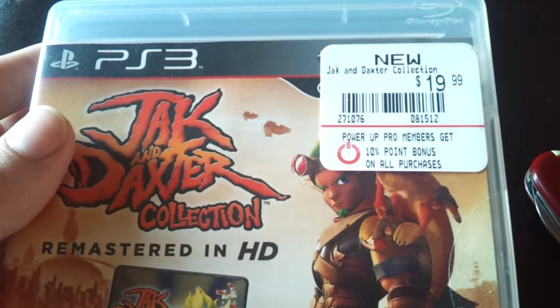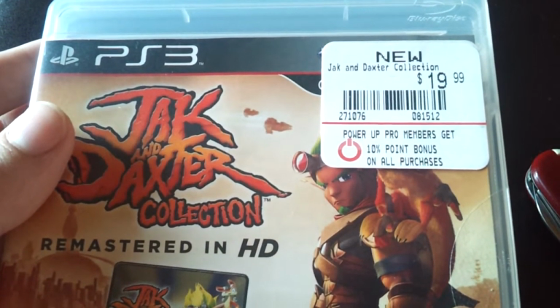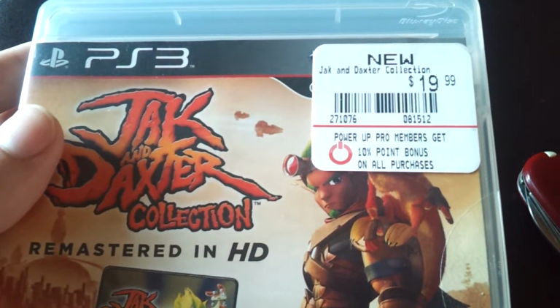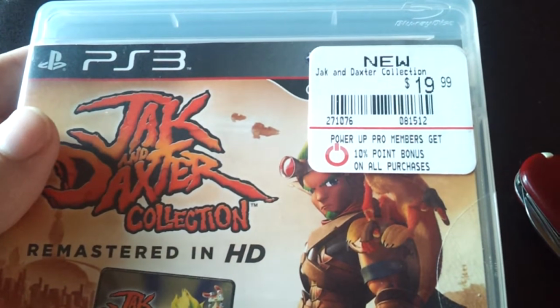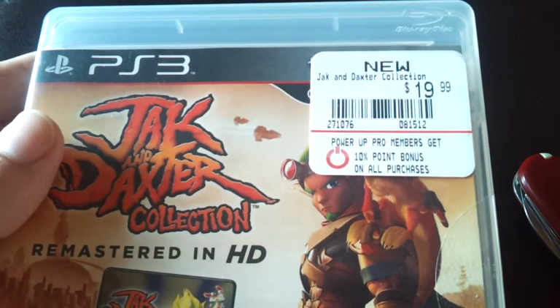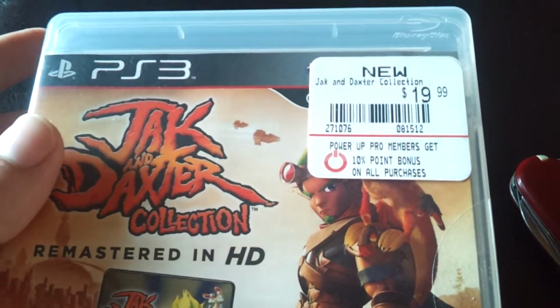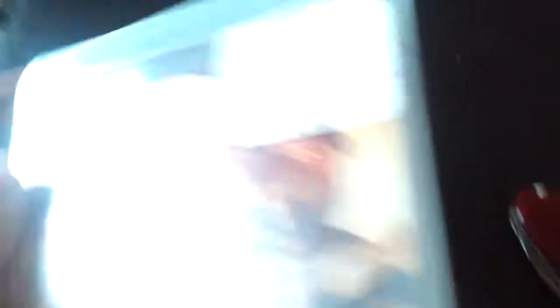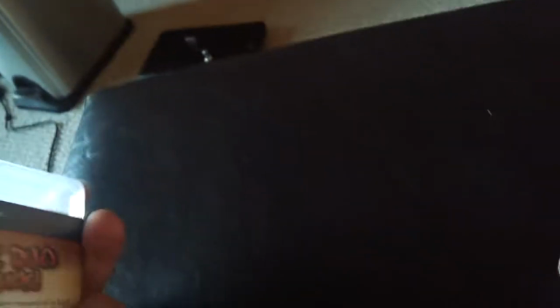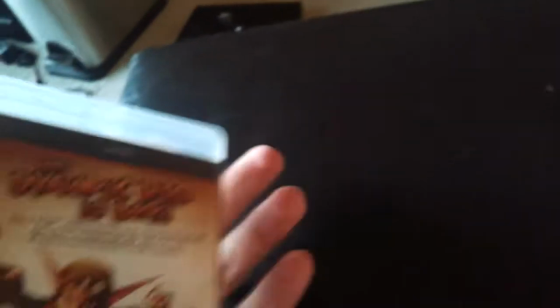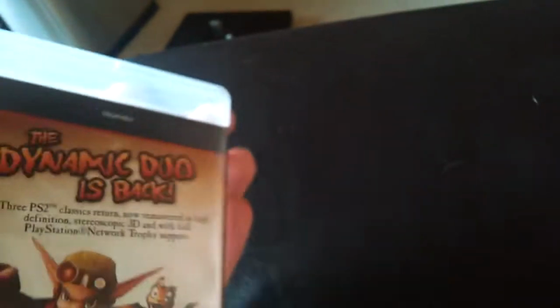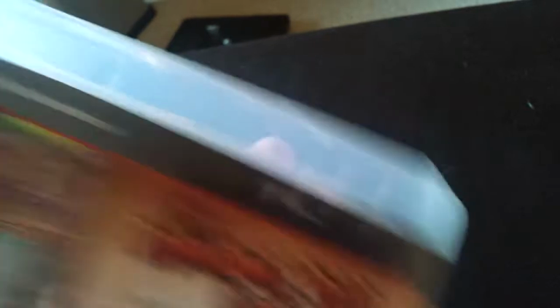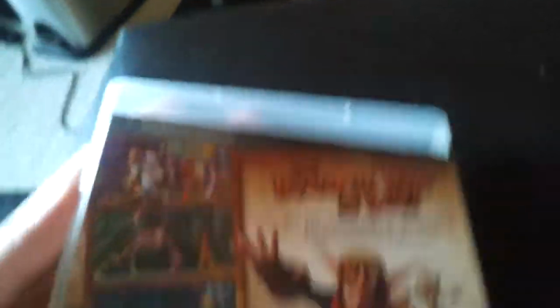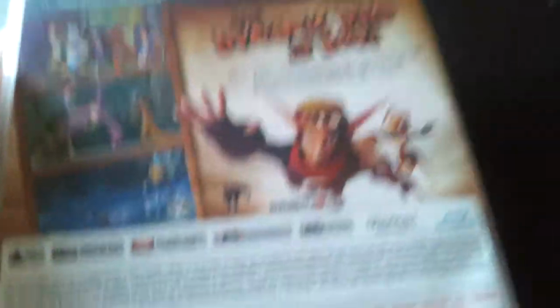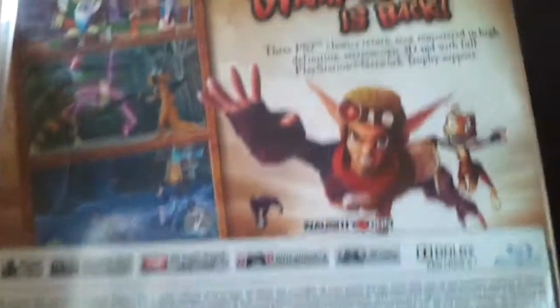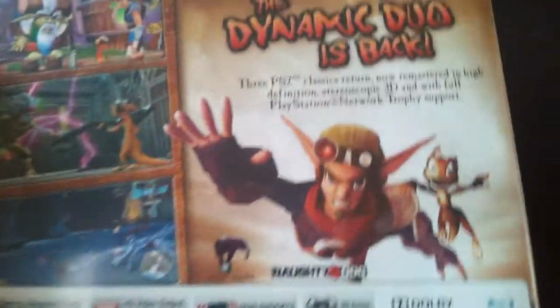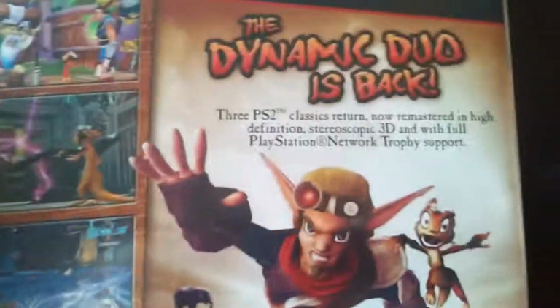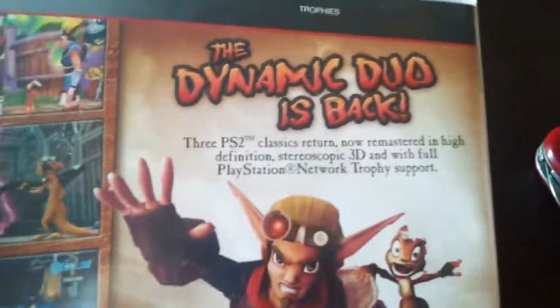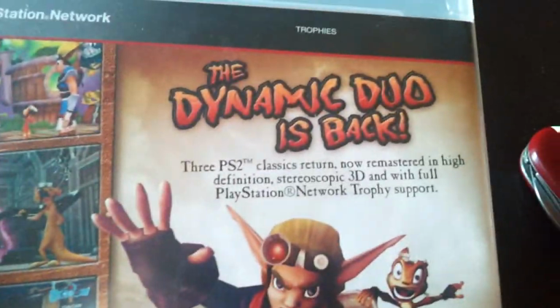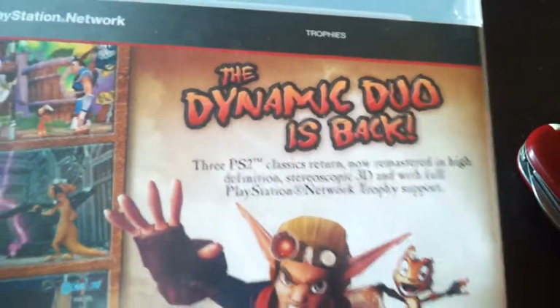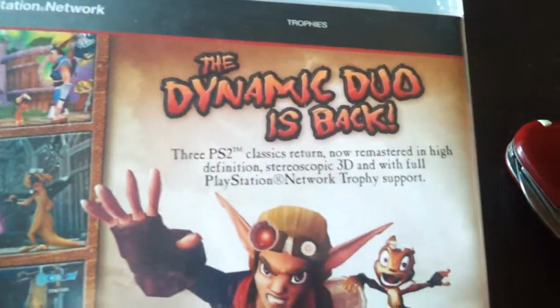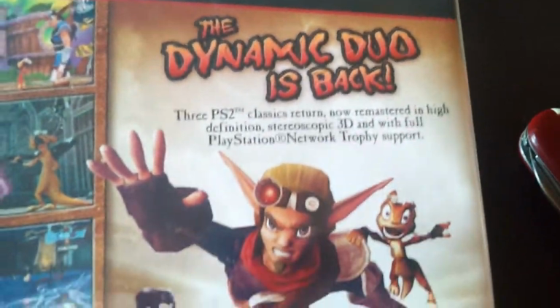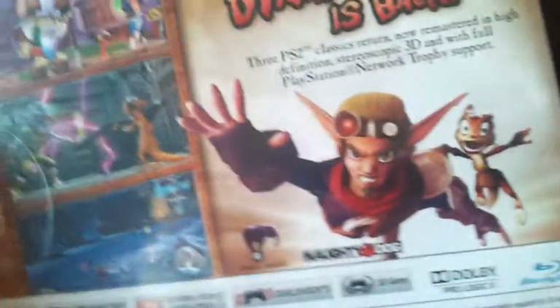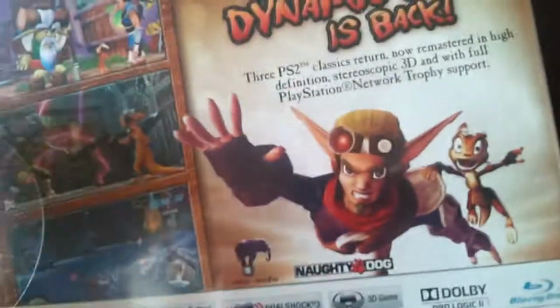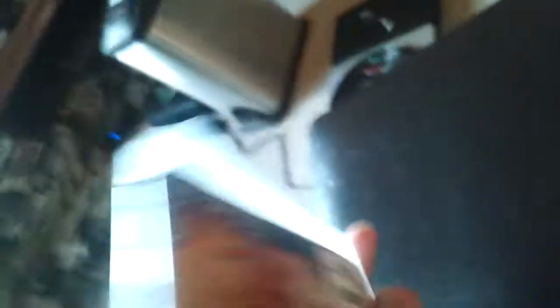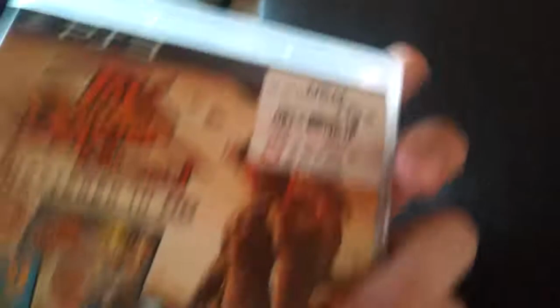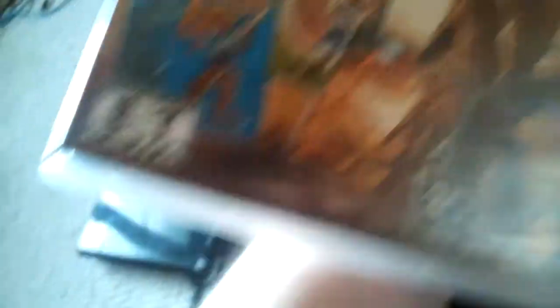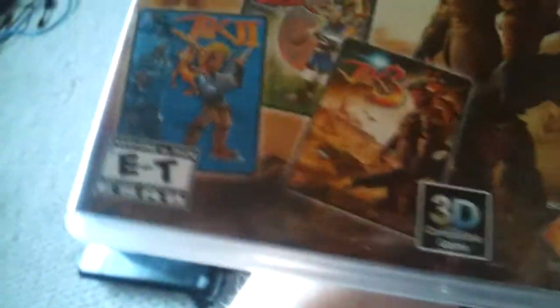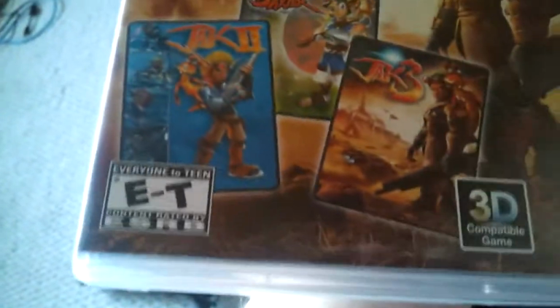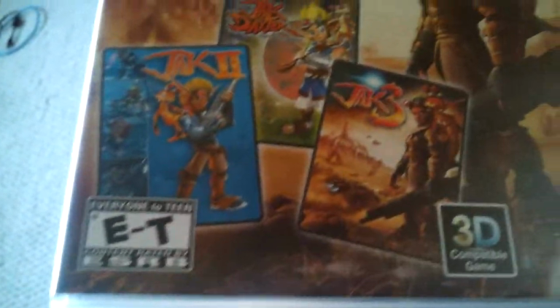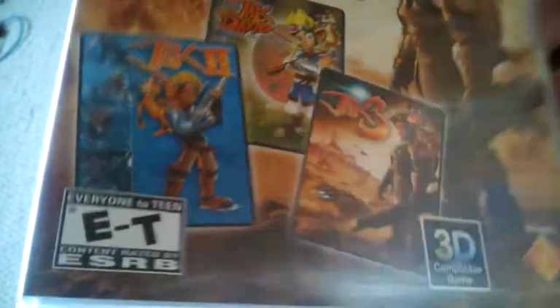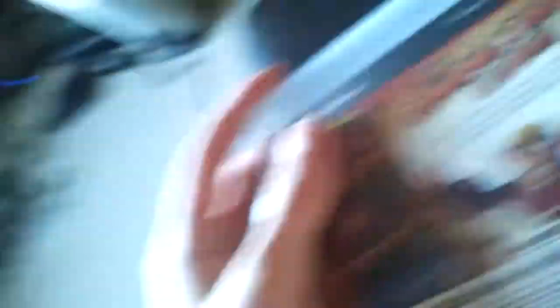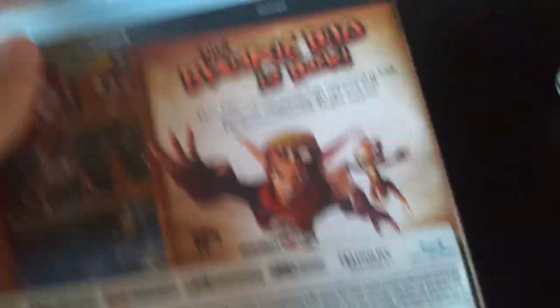It was on sale at GameStop for $20 — it's normally $40. The Dynamic Duo is back! I played all three of these games on the PS2 back in the day.